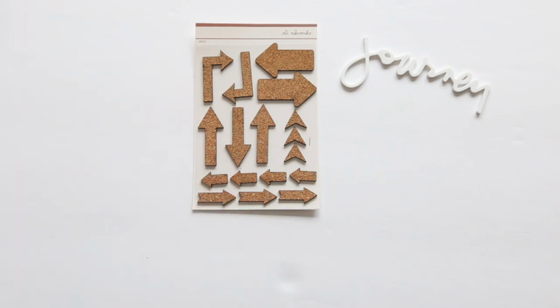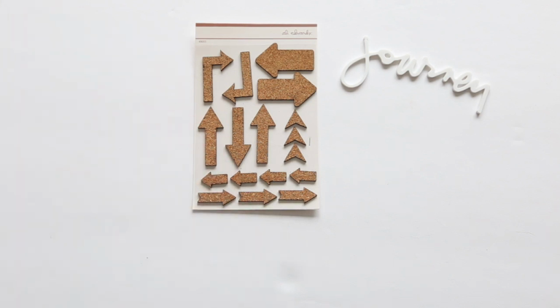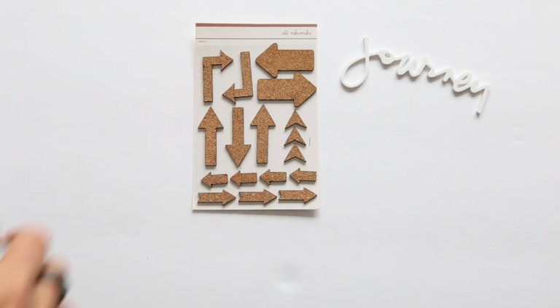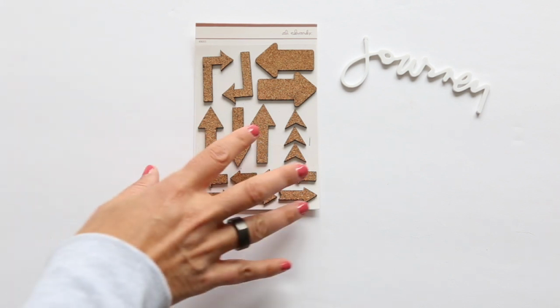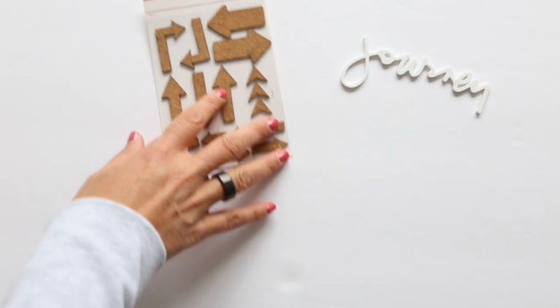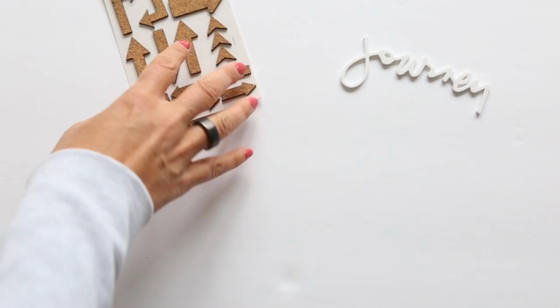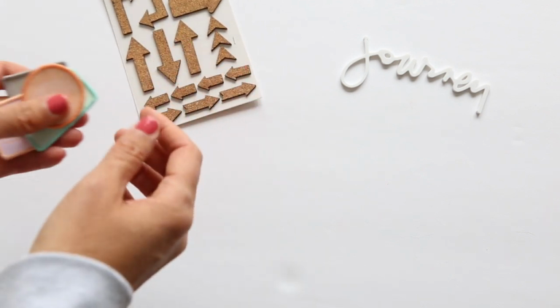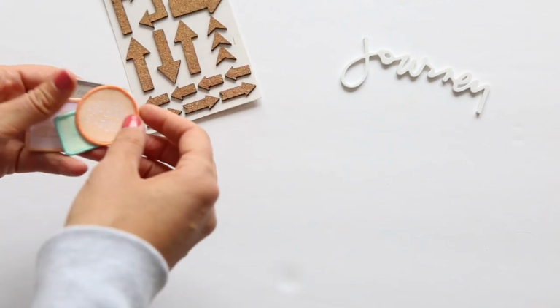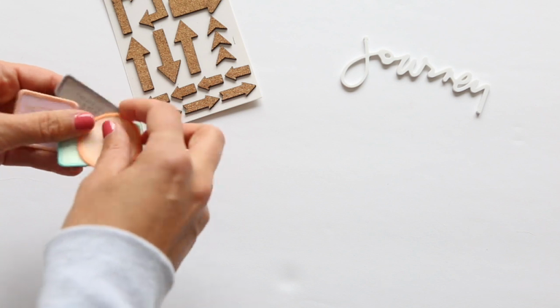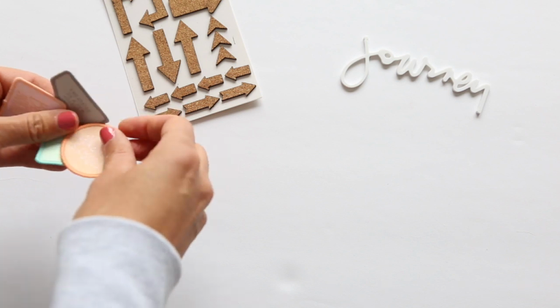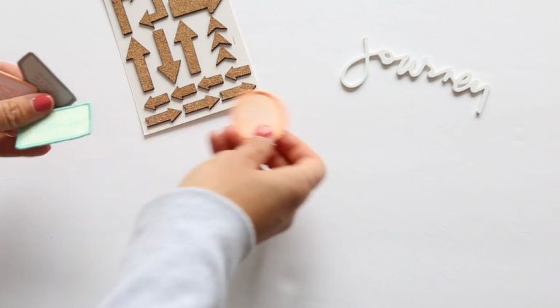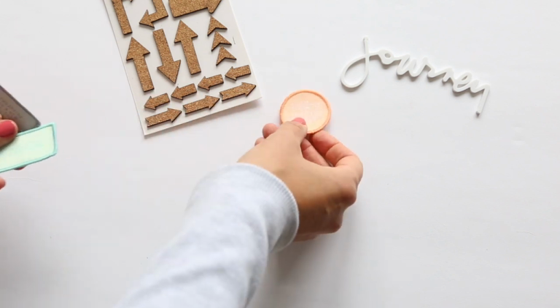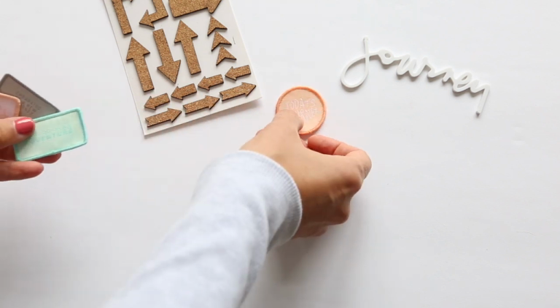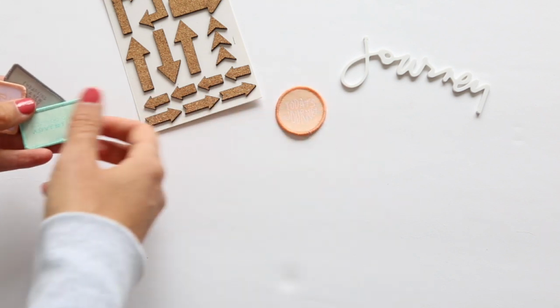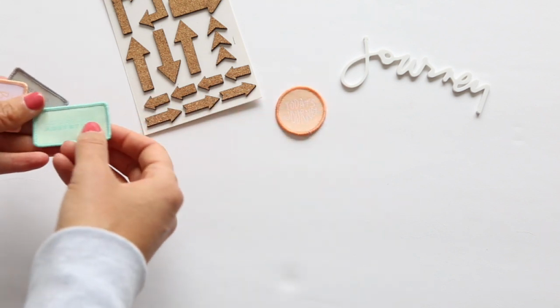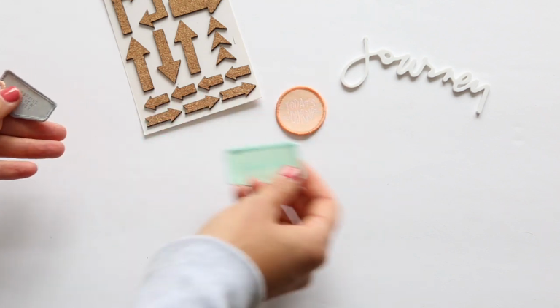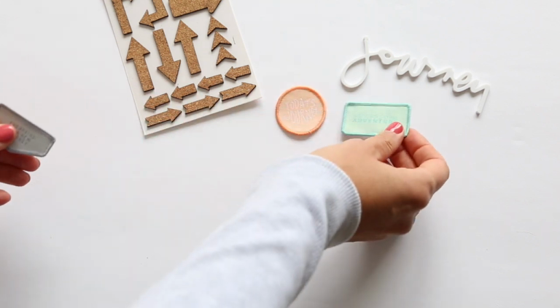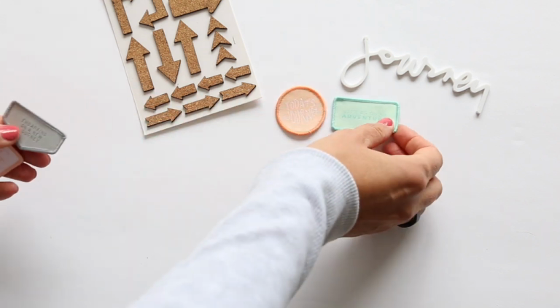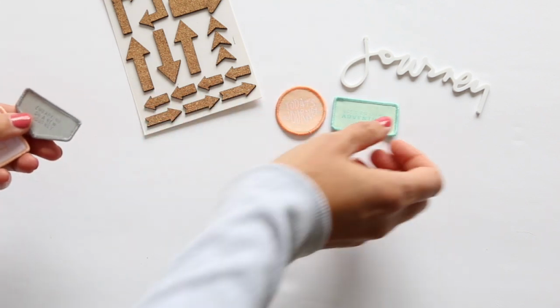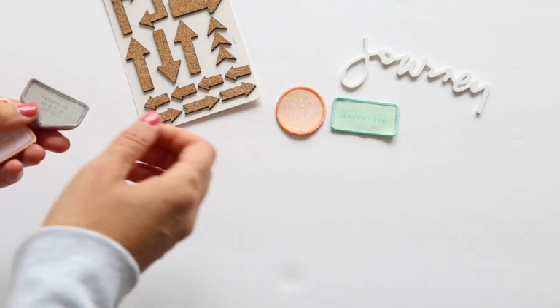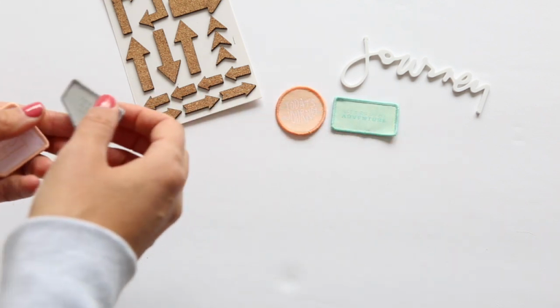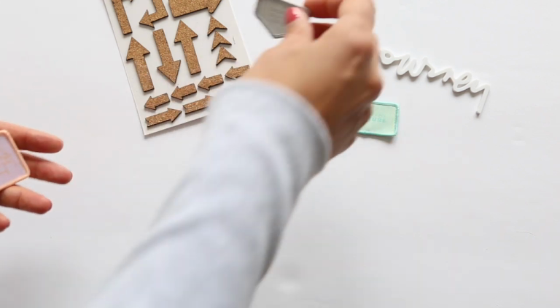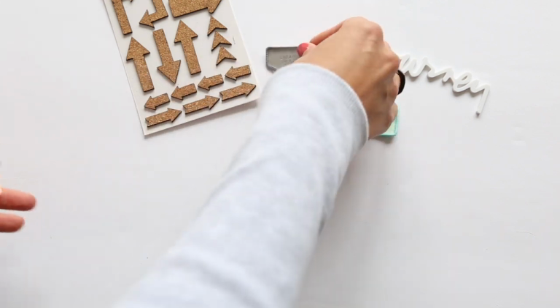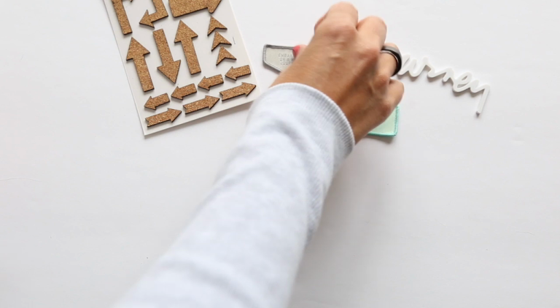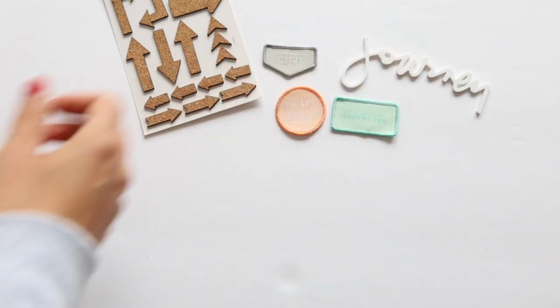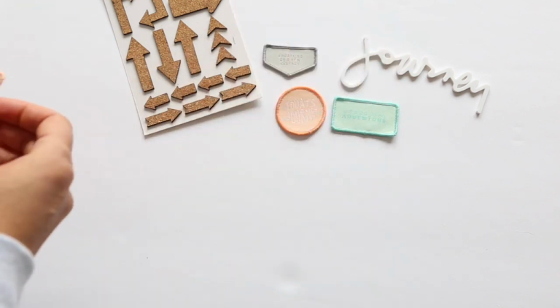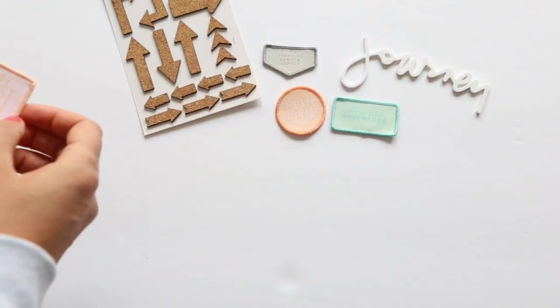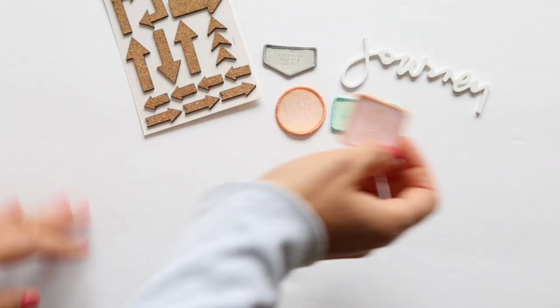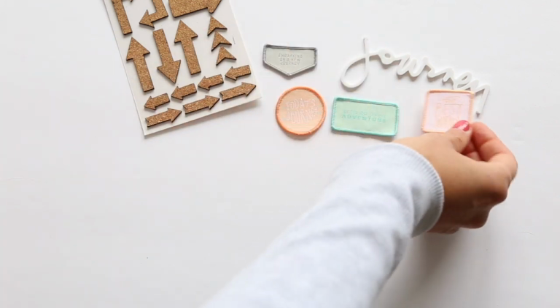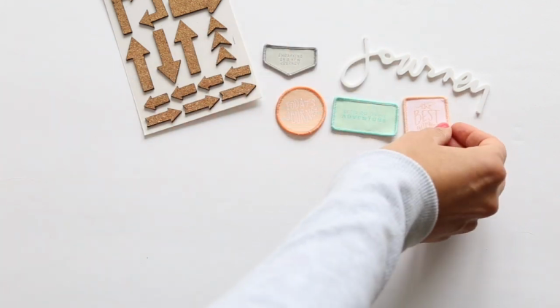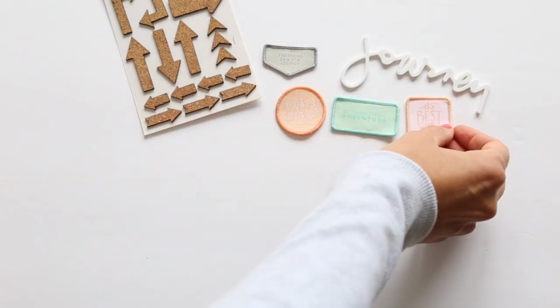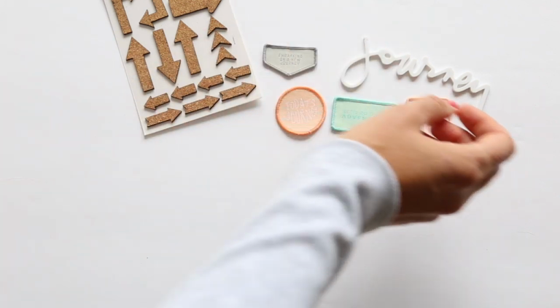We have a set of patches here. It says Today's Journey, Let's Go on an Adventure, Embarking on a Journey, and The Best Journey.